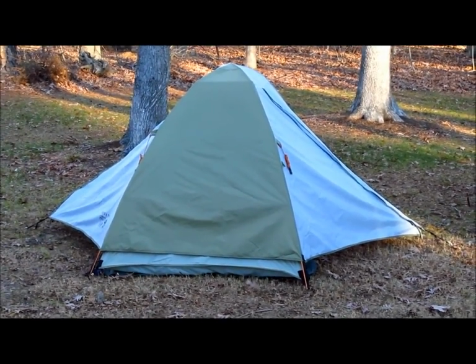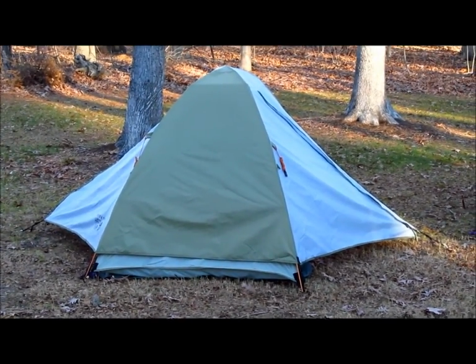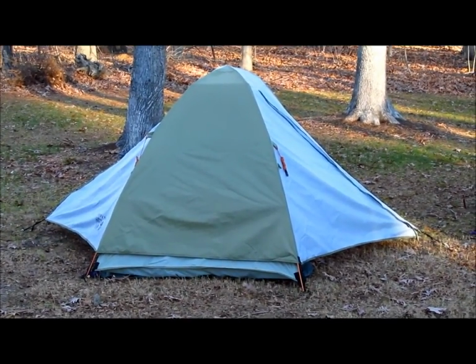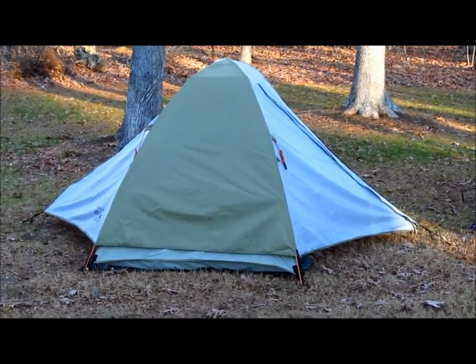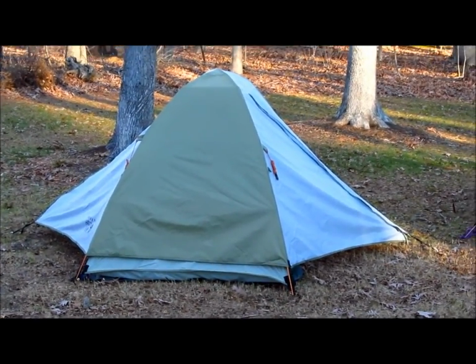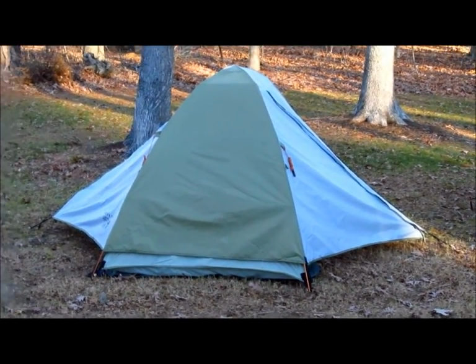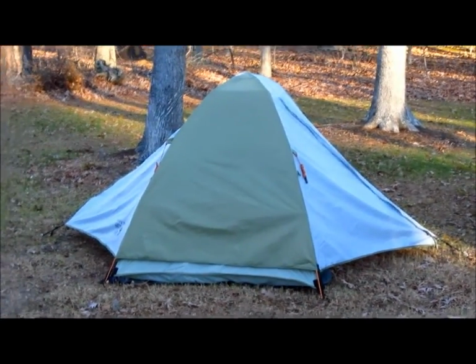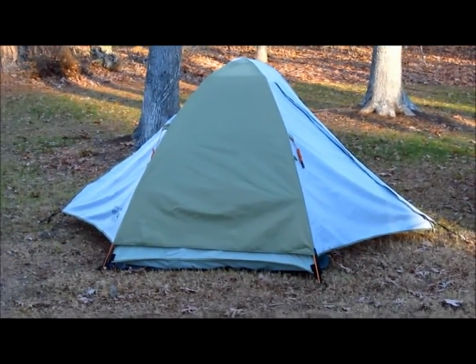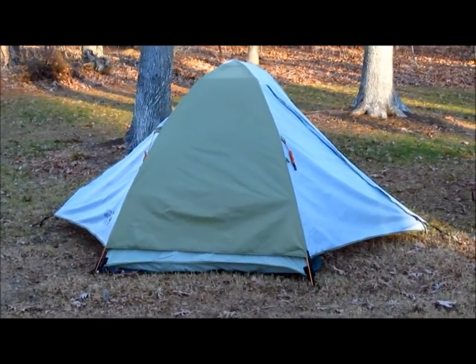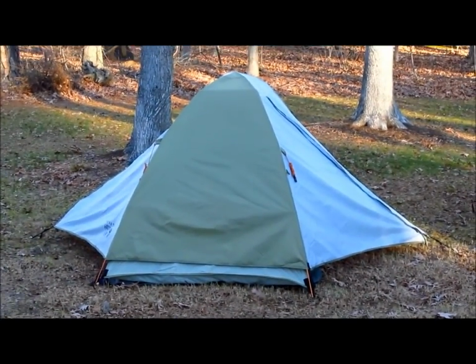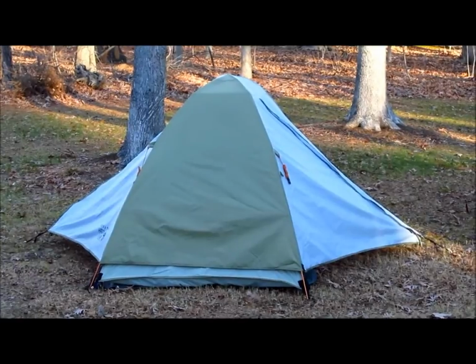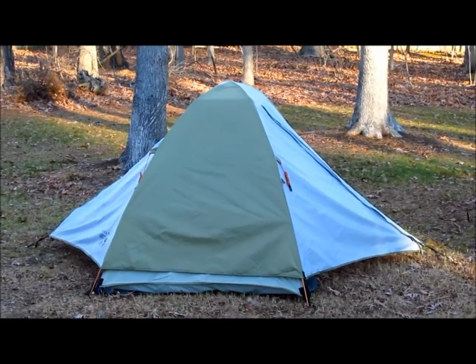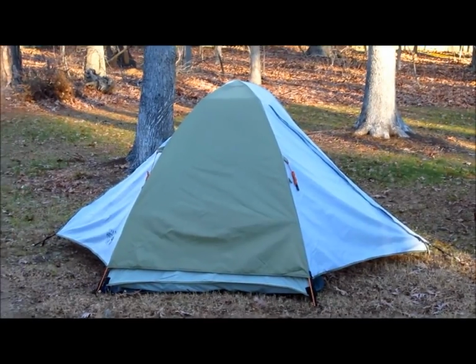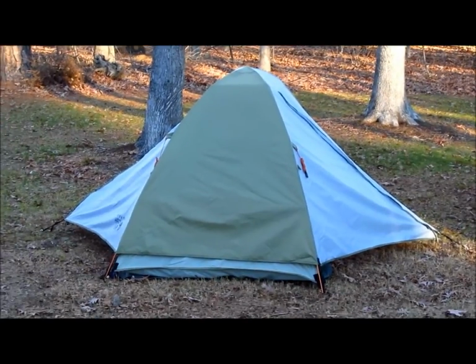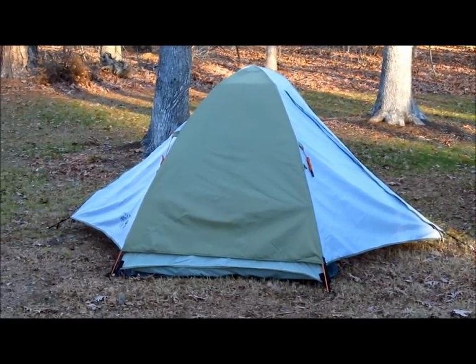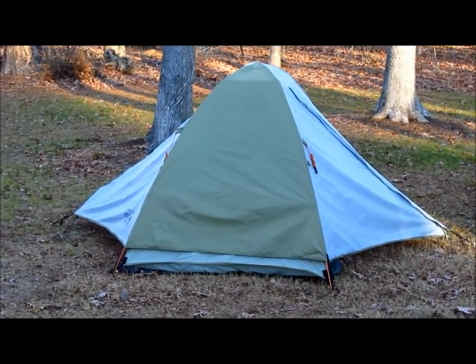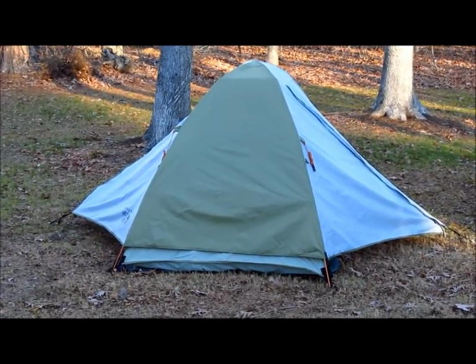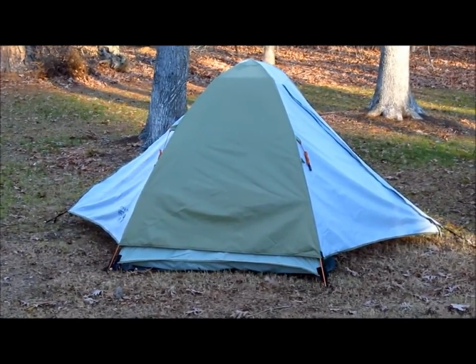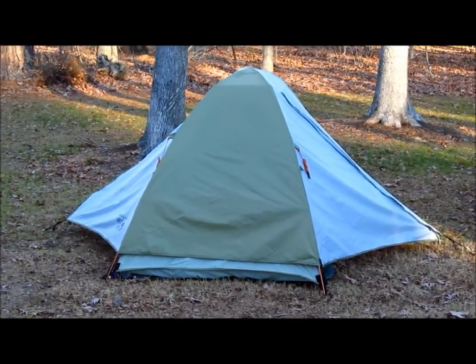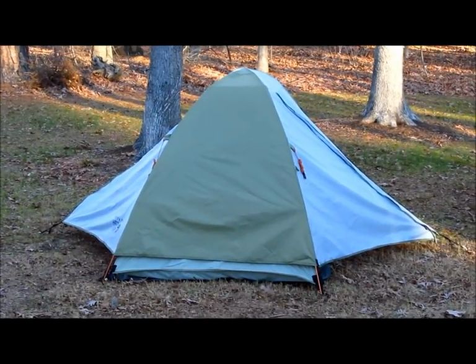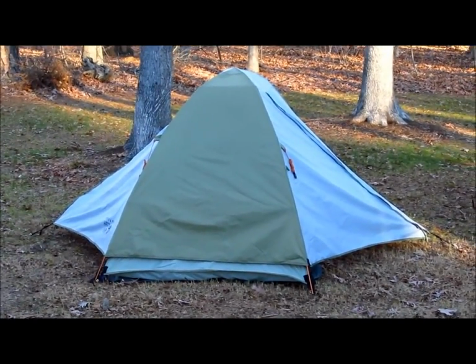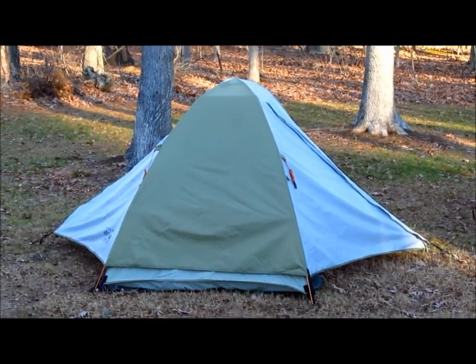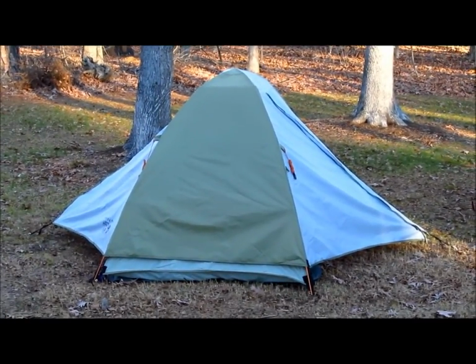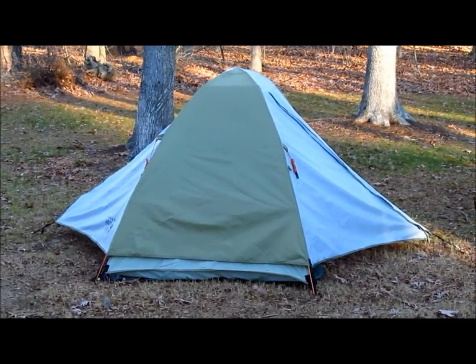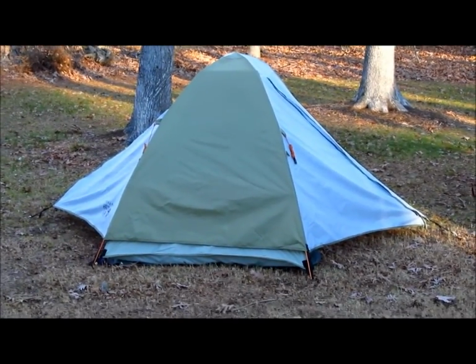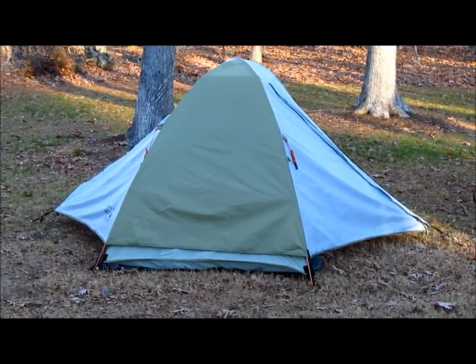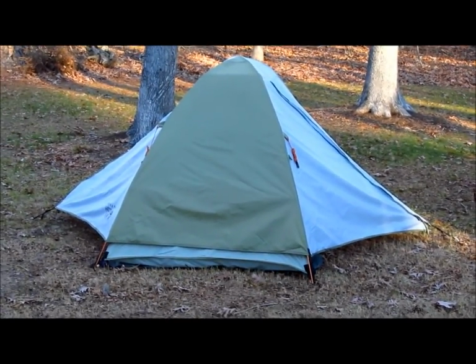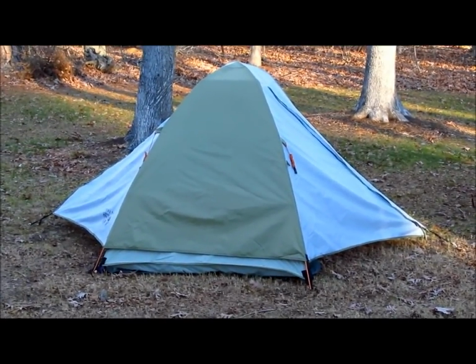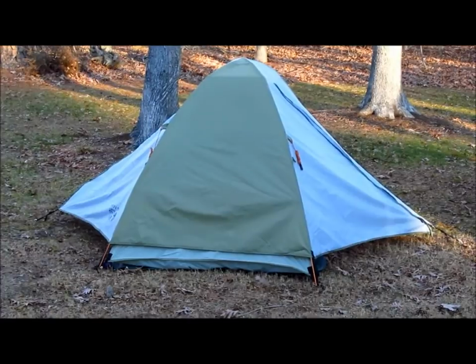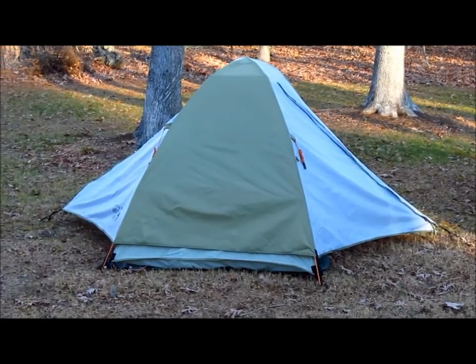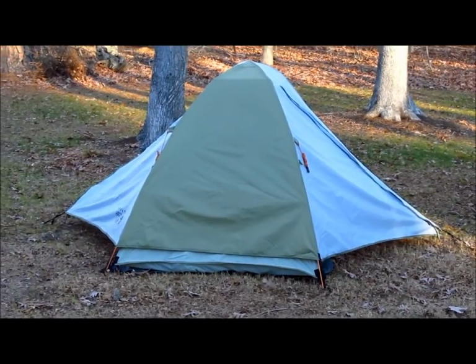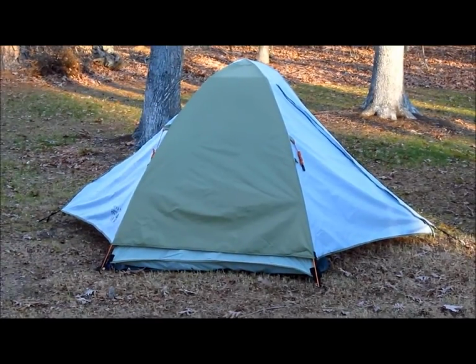So here we have the Mountain Hardware Drifter 2. We spent the night out here last night. It went pretty well.